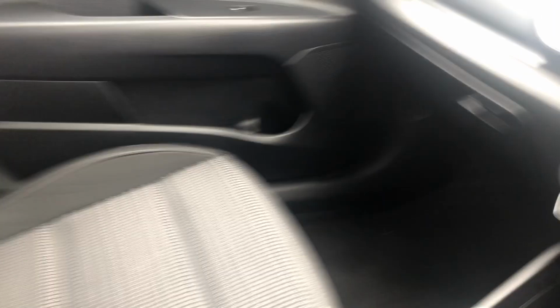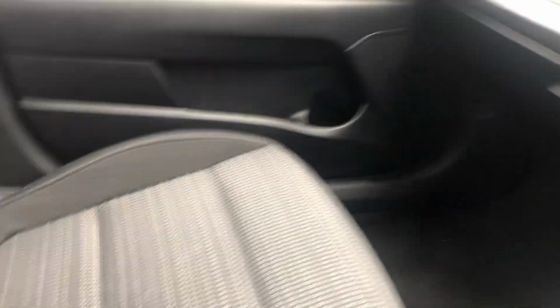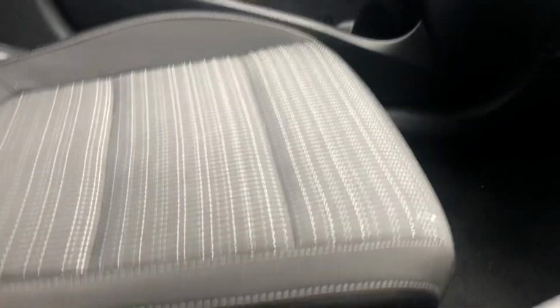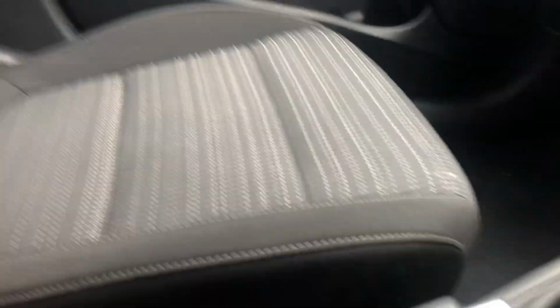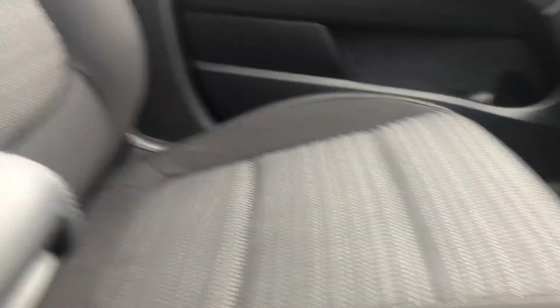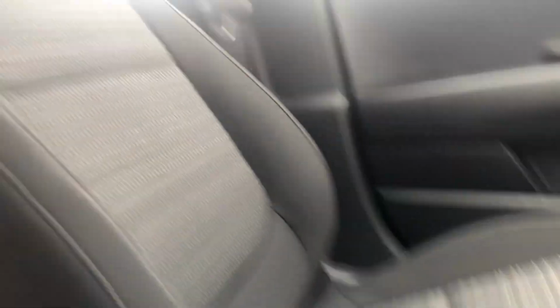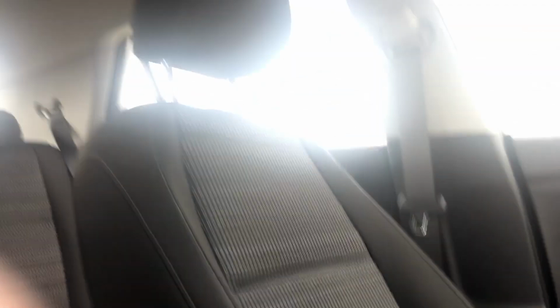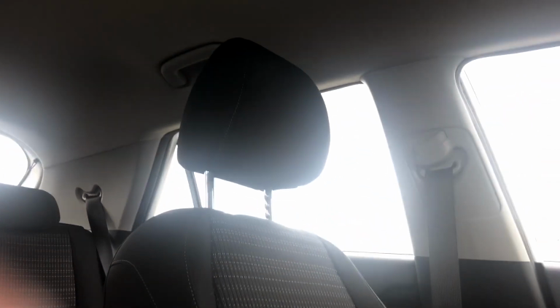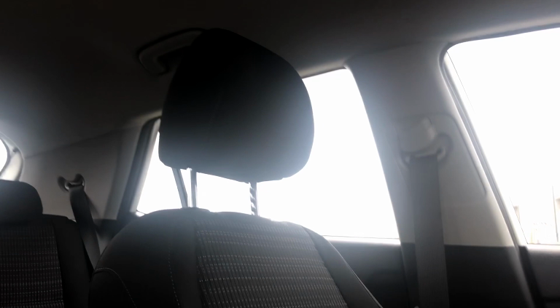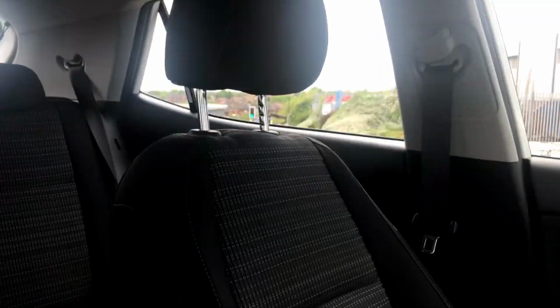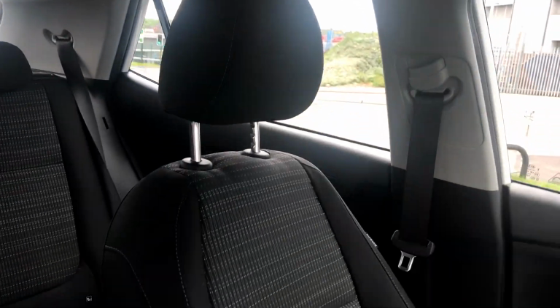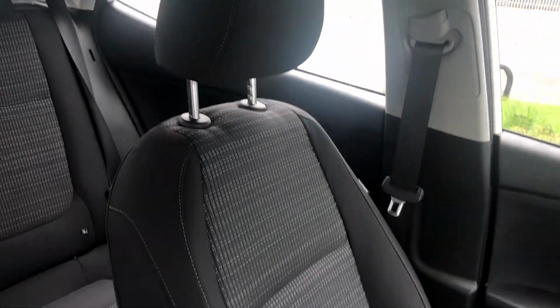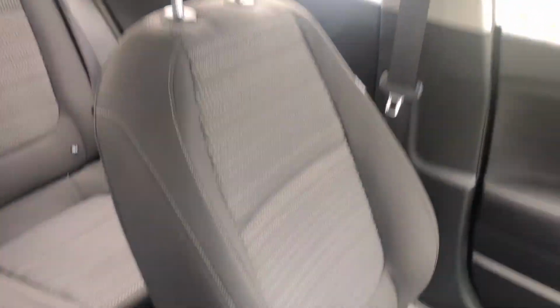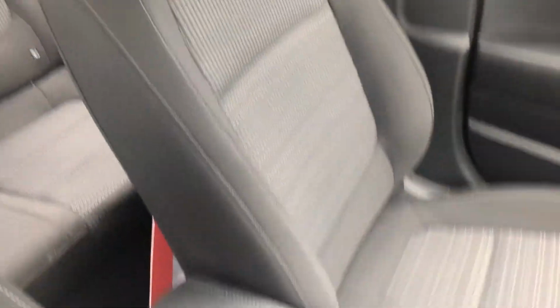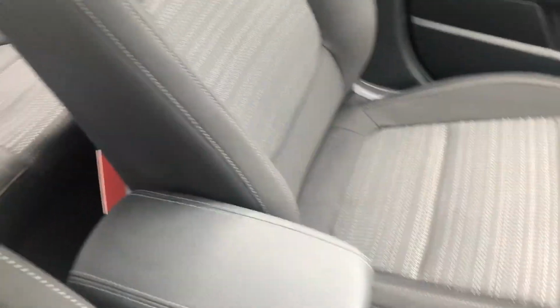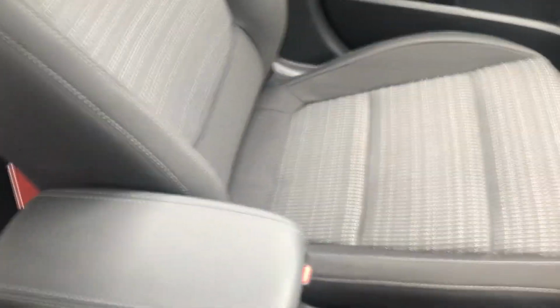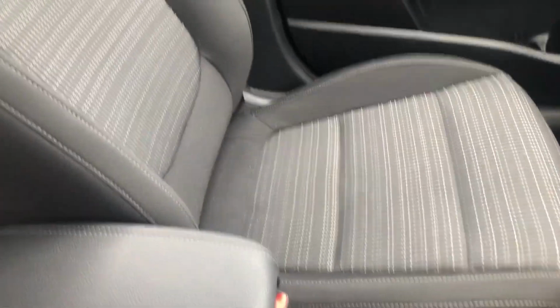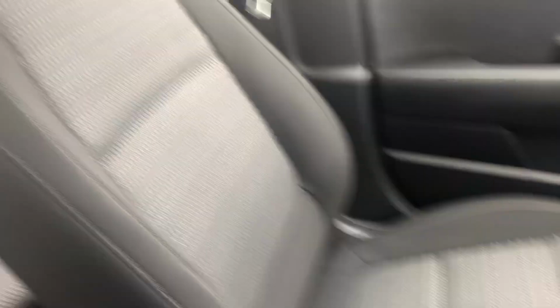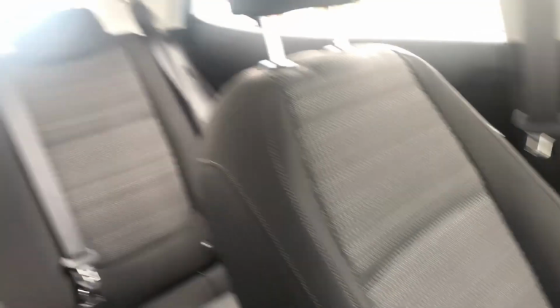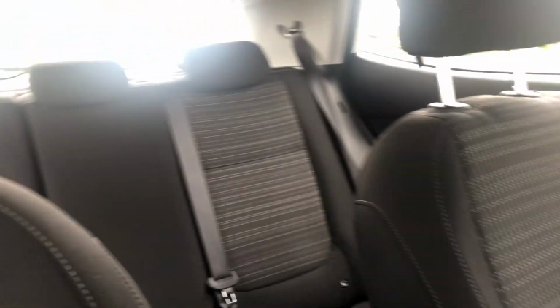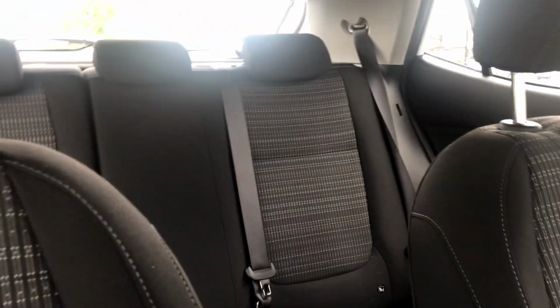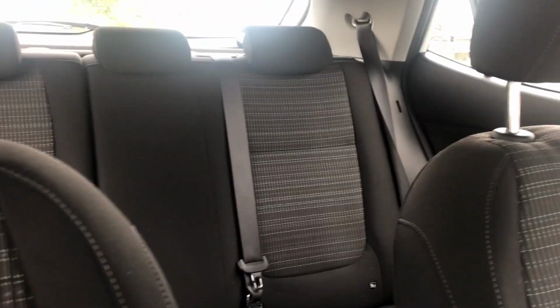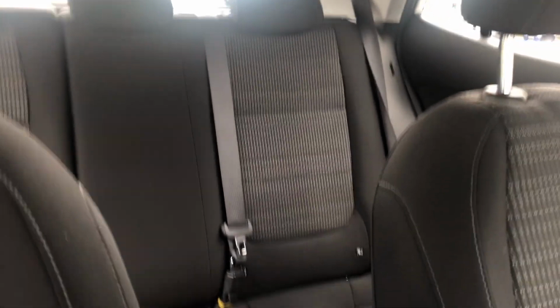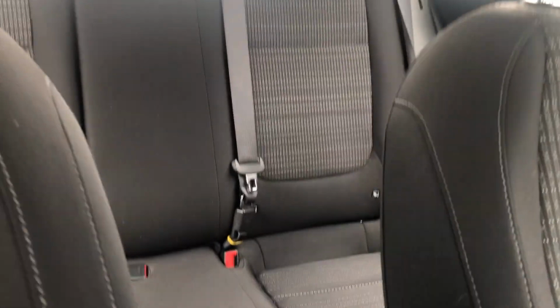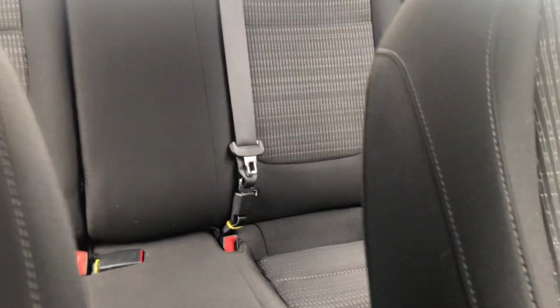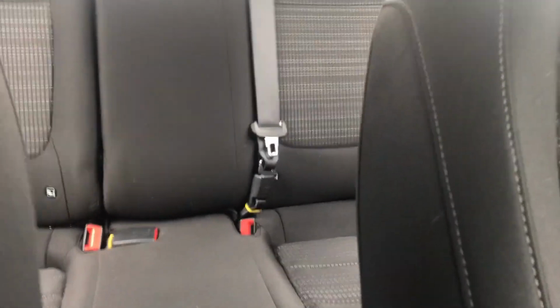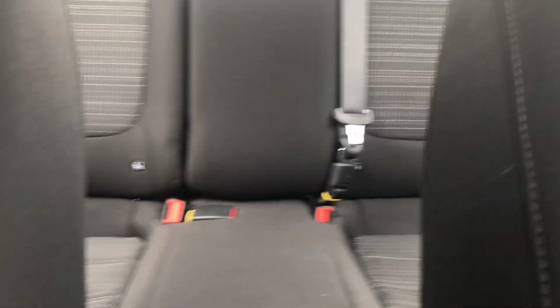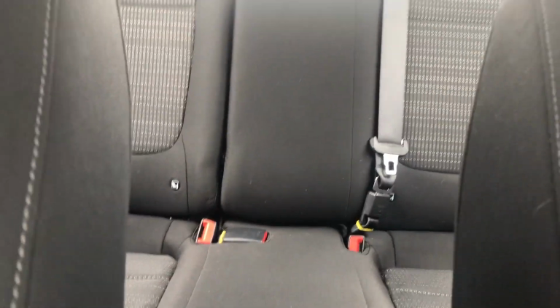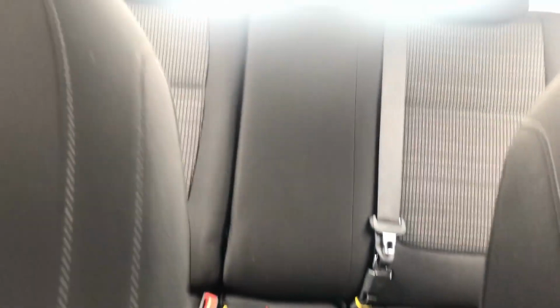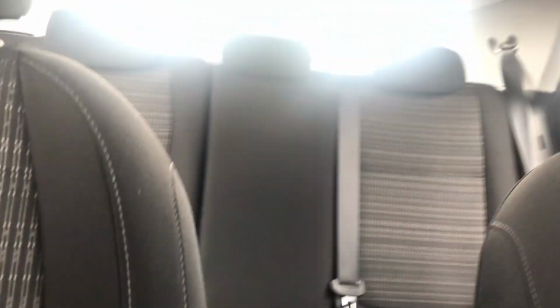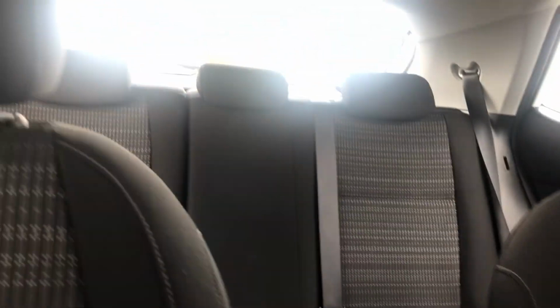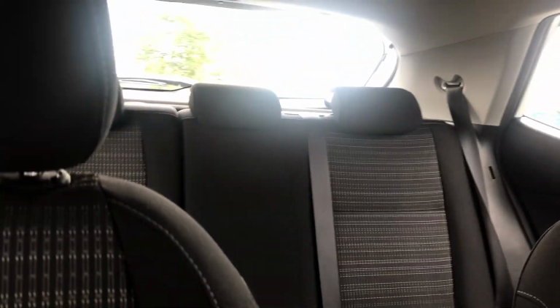The upholstery is cloth but finished to a nice high standard, with a great range of adjustability to cater for different drivers and passengers. Through into the back, there are three seats with ISOFIX tethers on your outside two and a generous third seat in the middle.